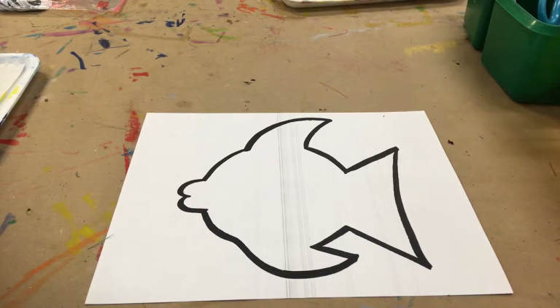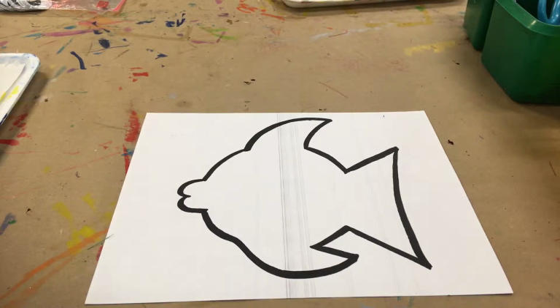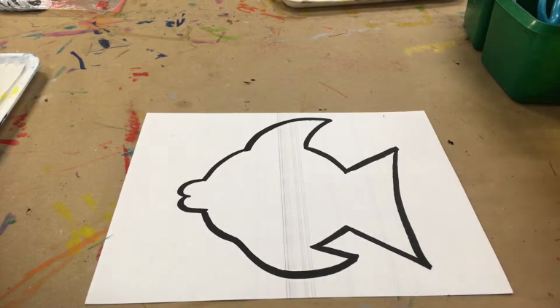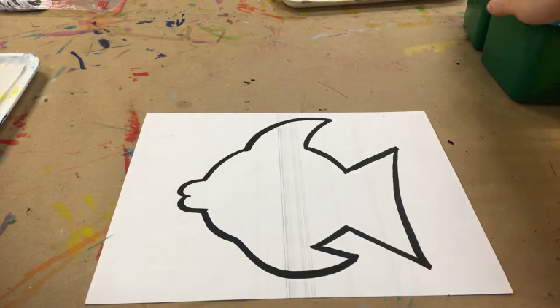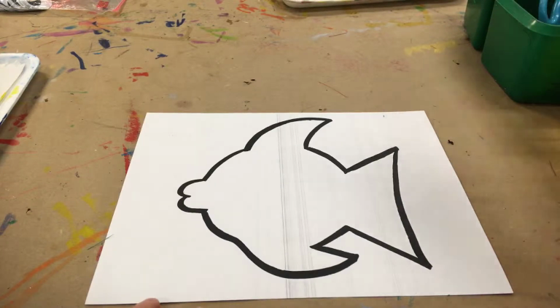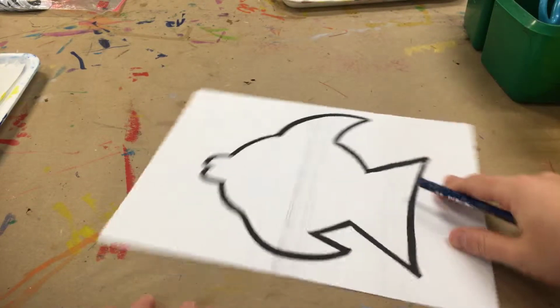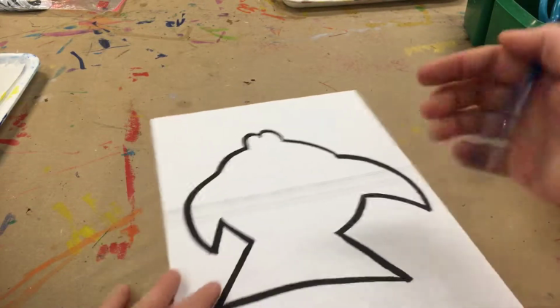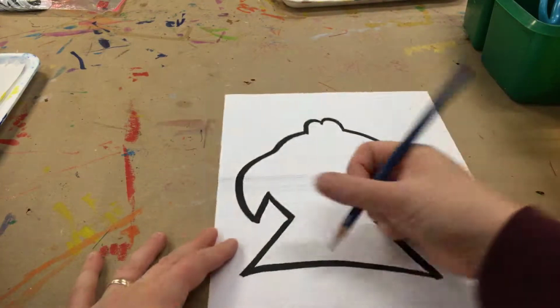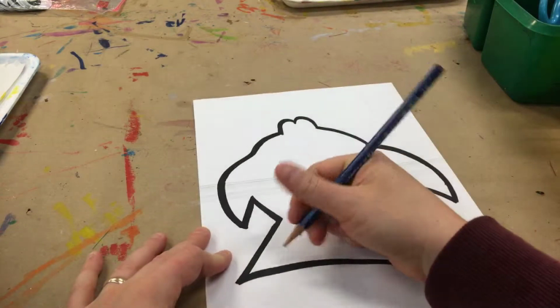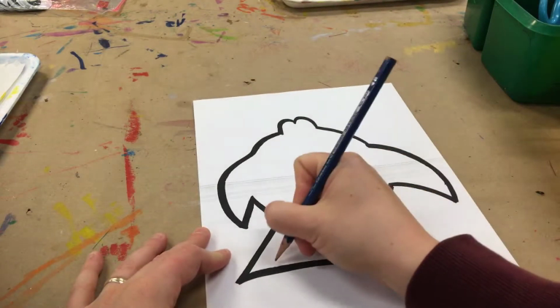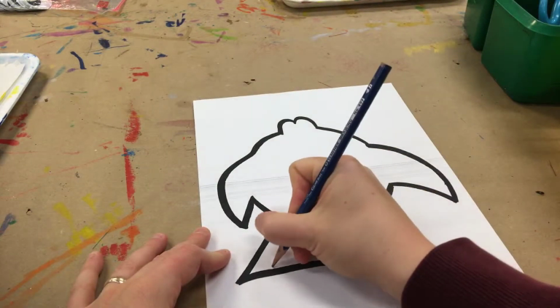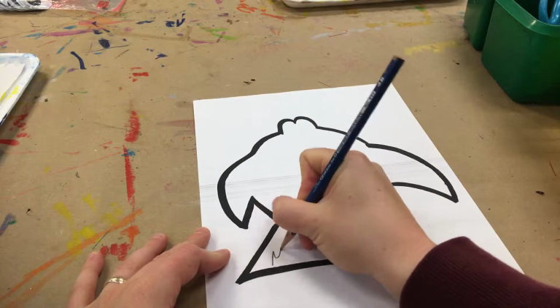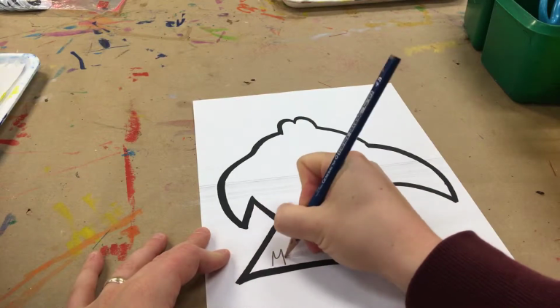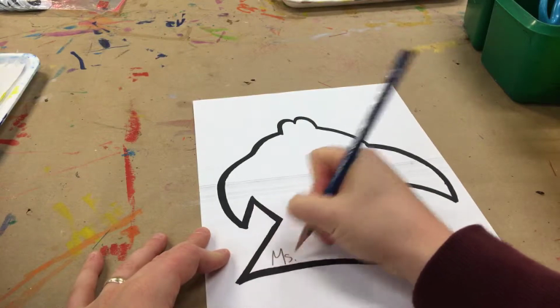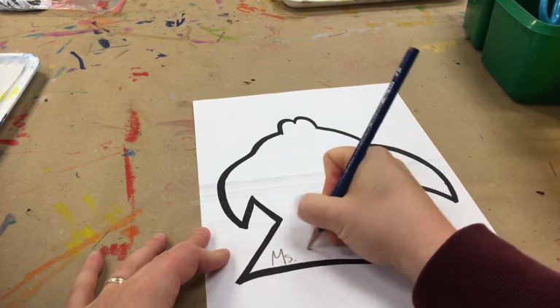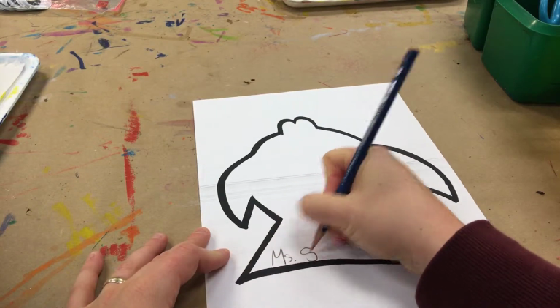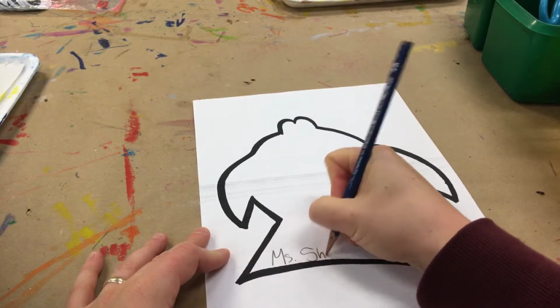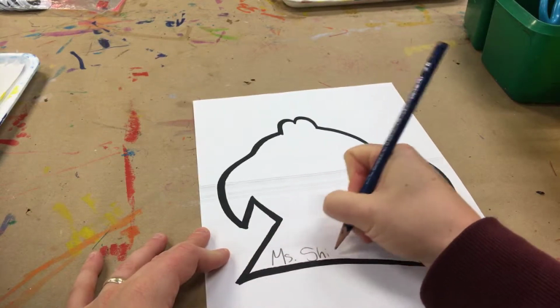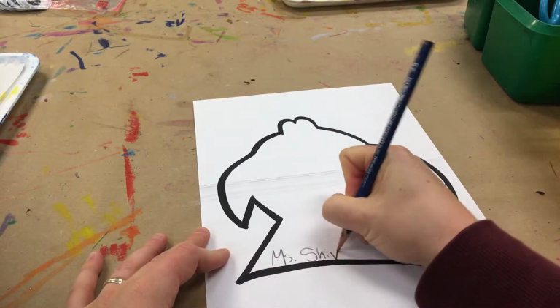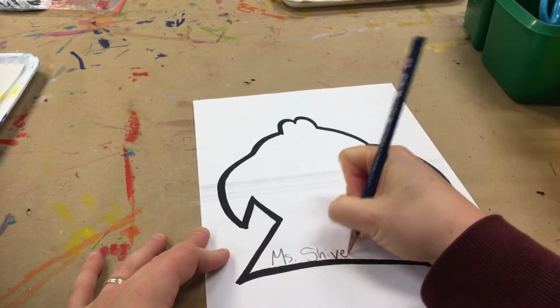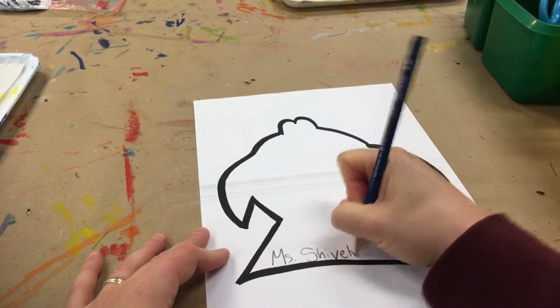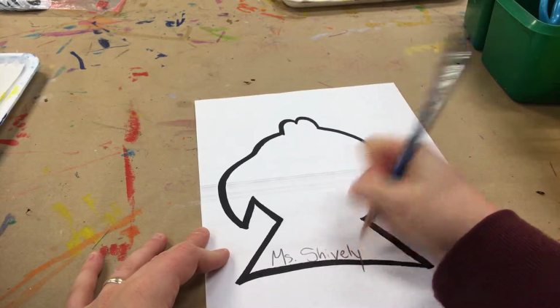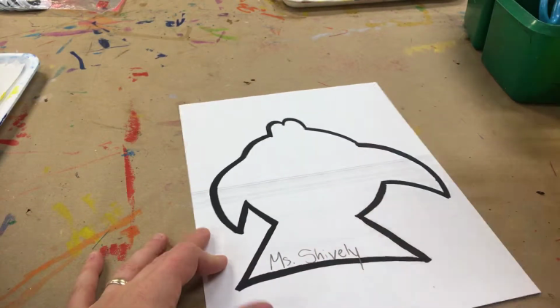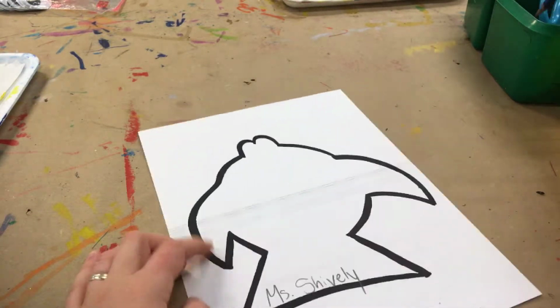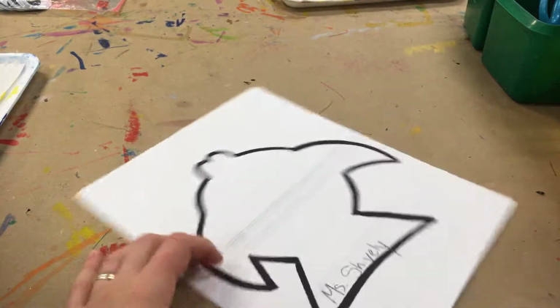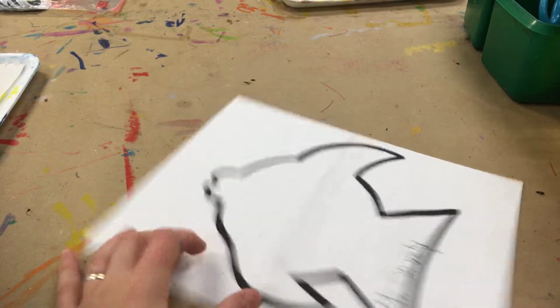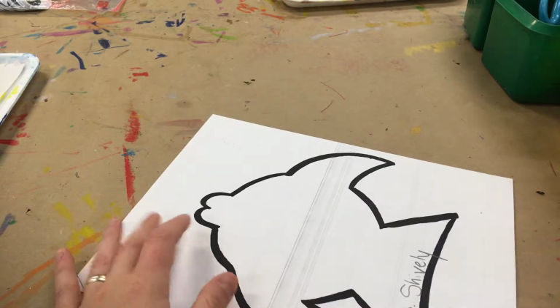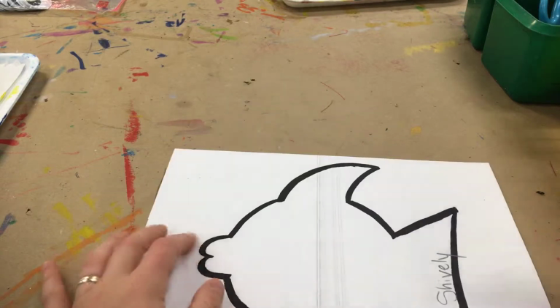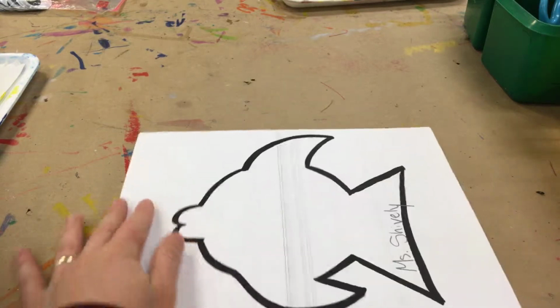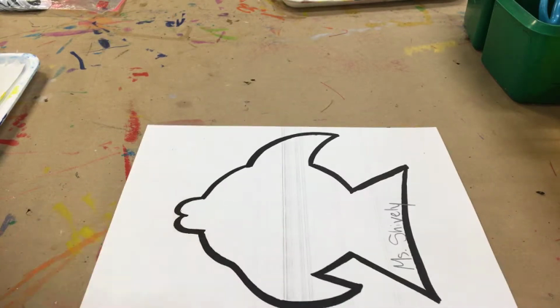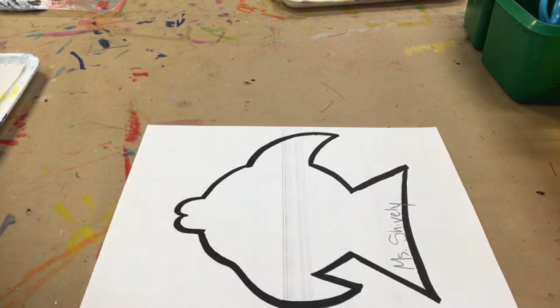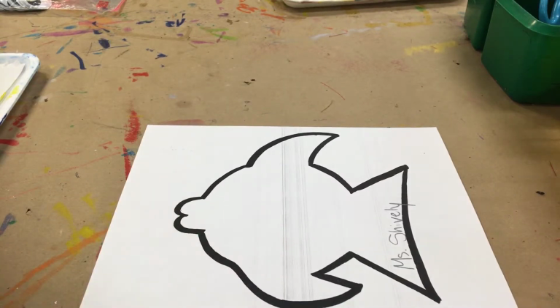Hello Artists! Today you are going to start off by adding your name to the tail of your fish with pencil. I'm going to color over it but you'll still be able to see it.